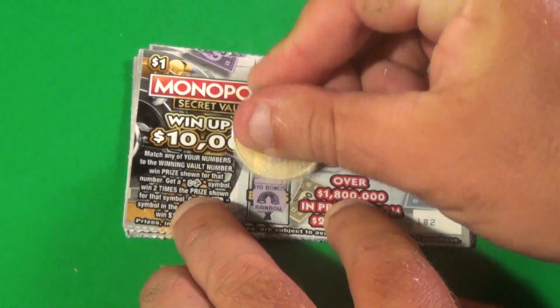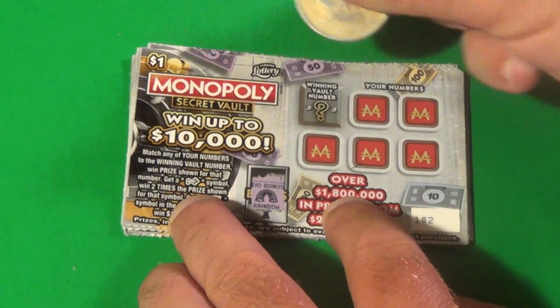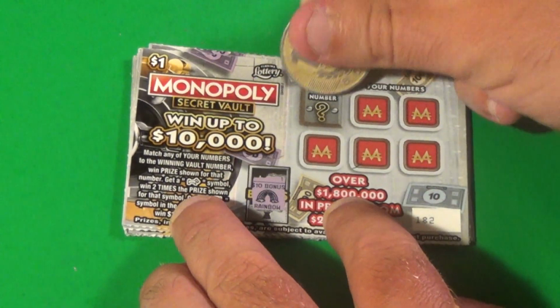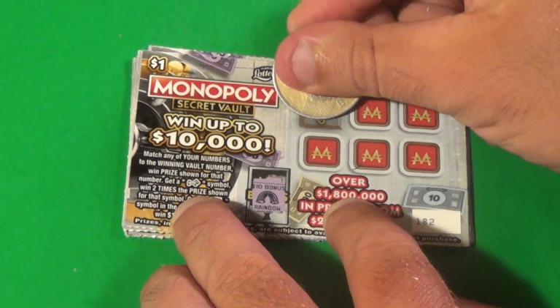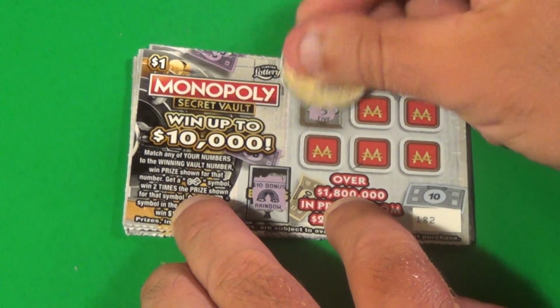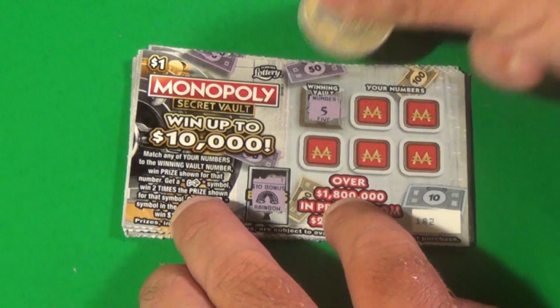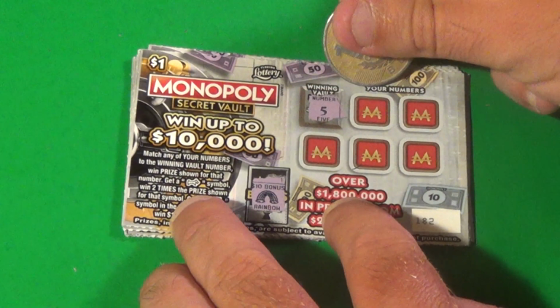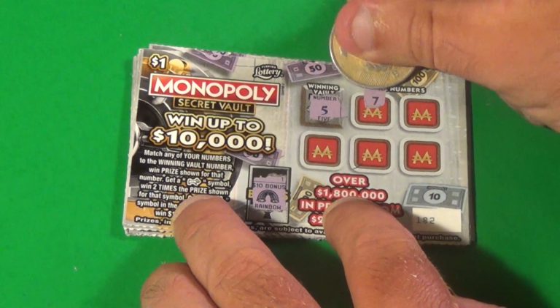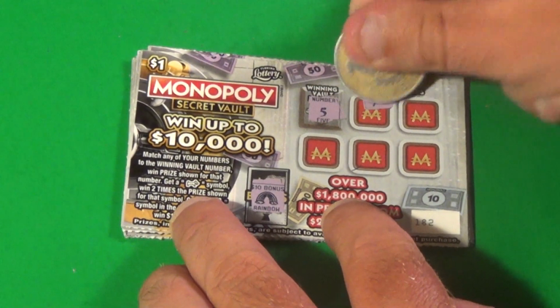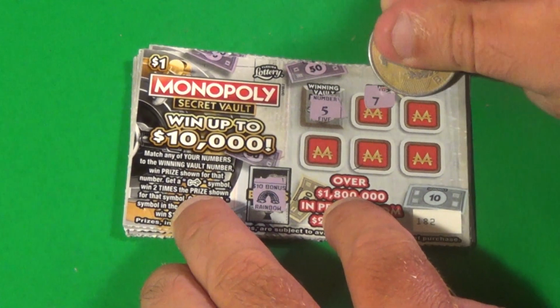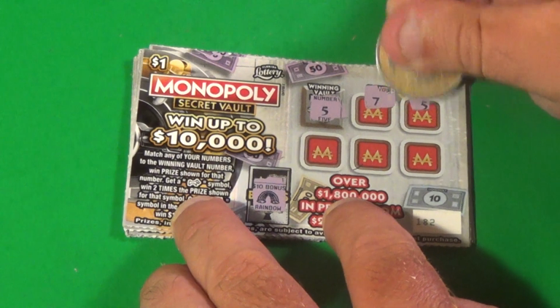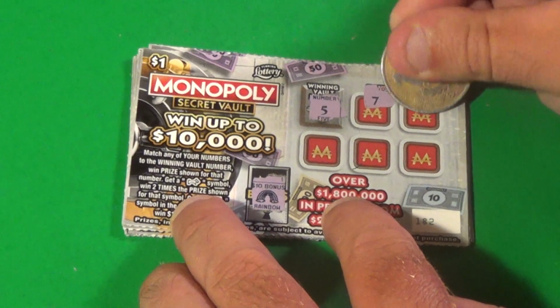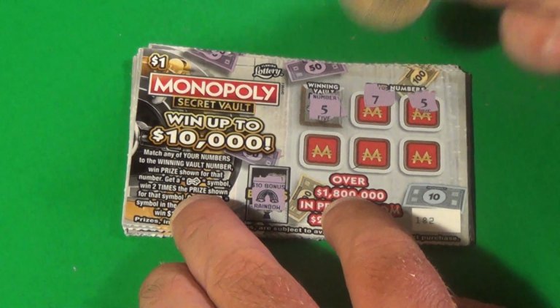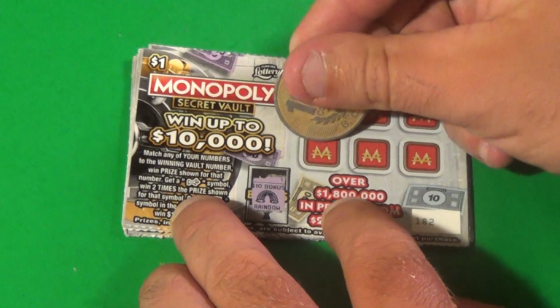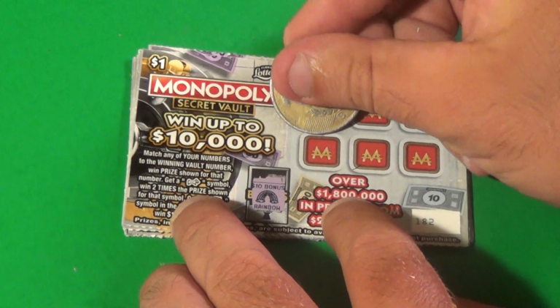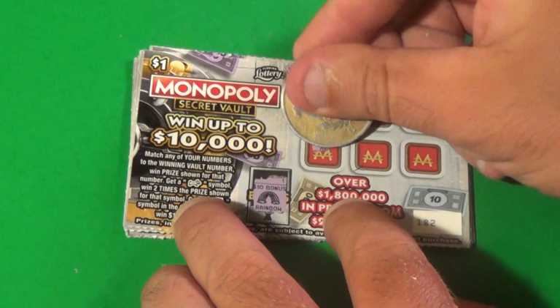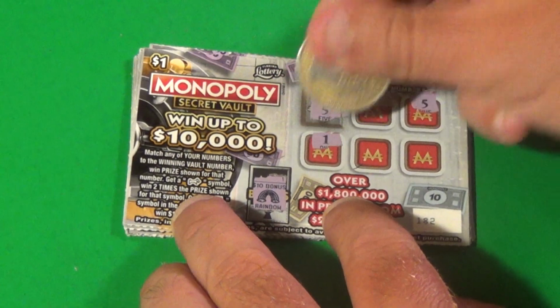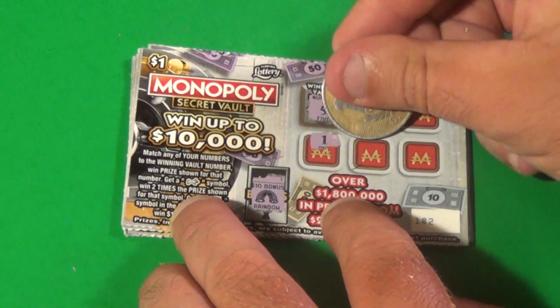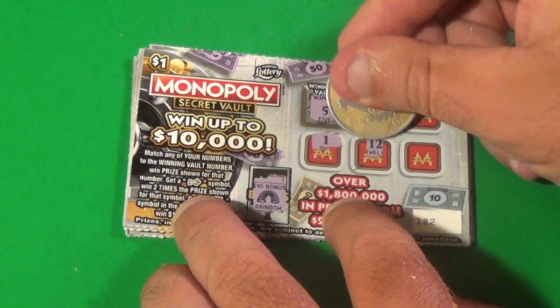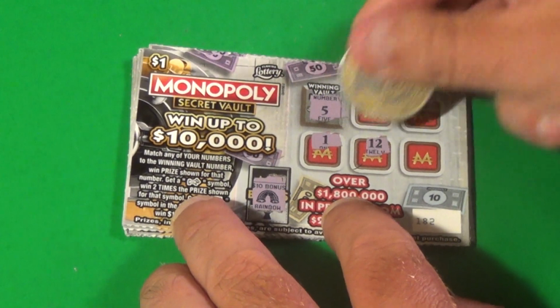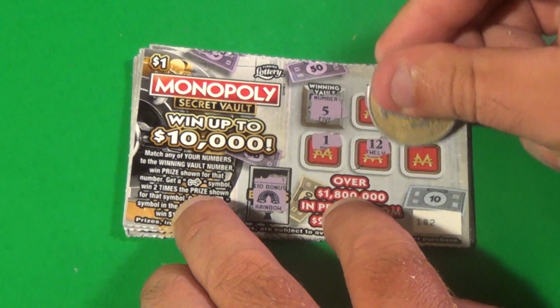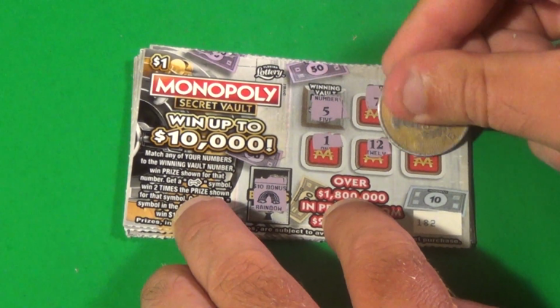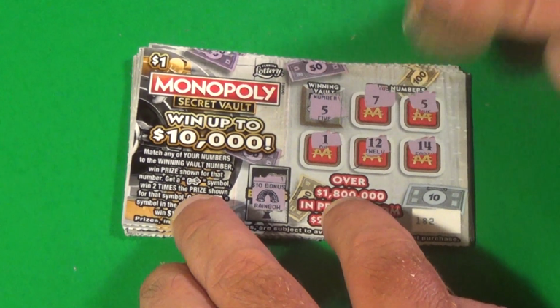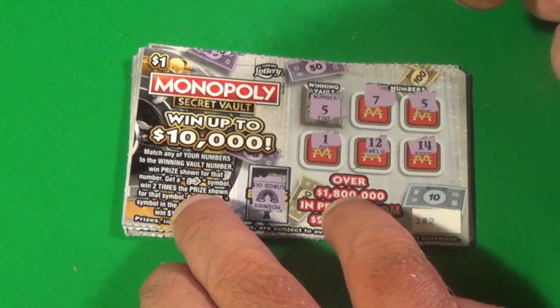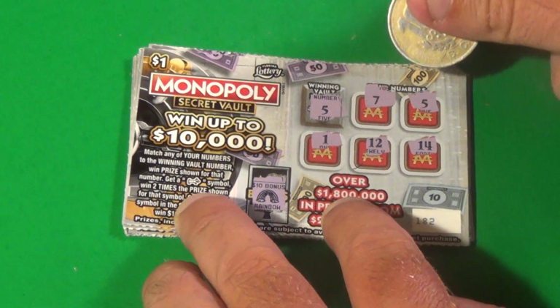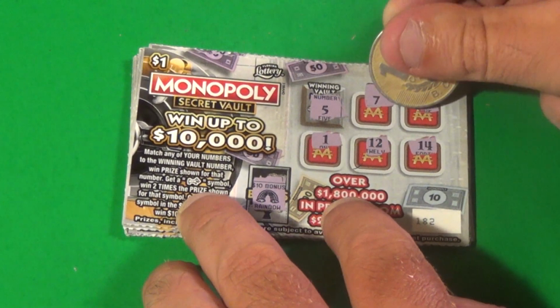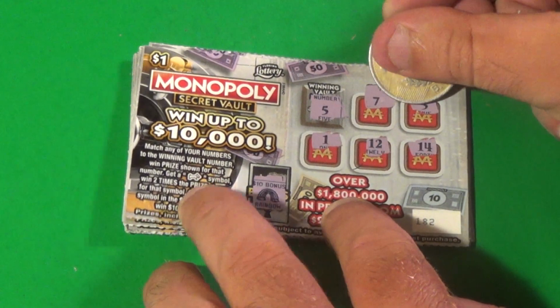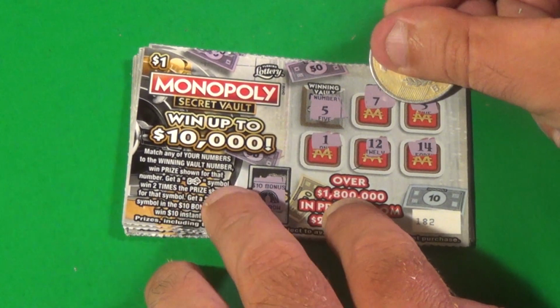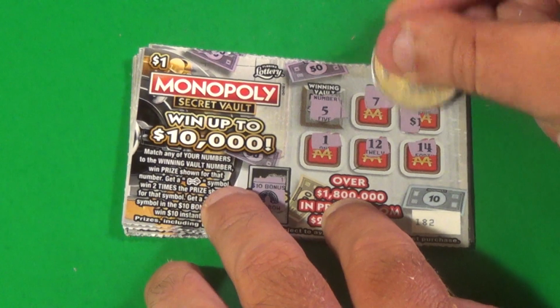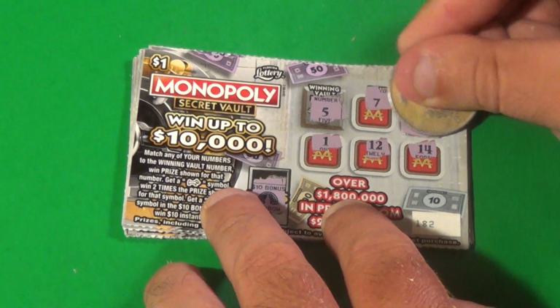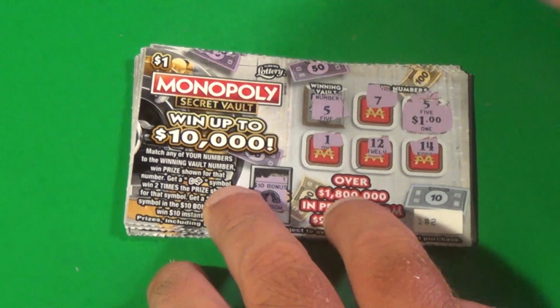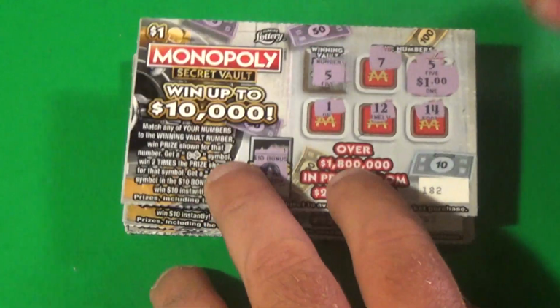Next ticket — light bulb? No. We have 5, 7, there's a 5, 1, 12, and a 14. The 5 gives us $1.